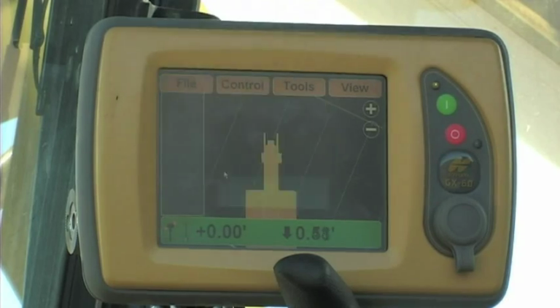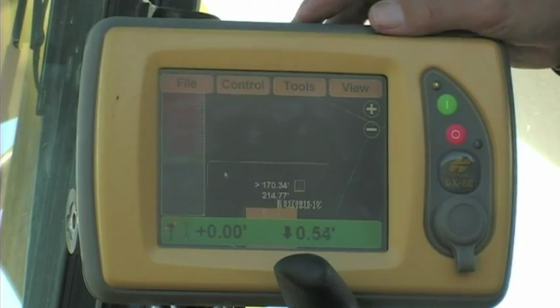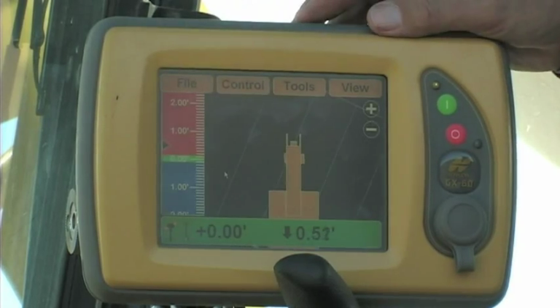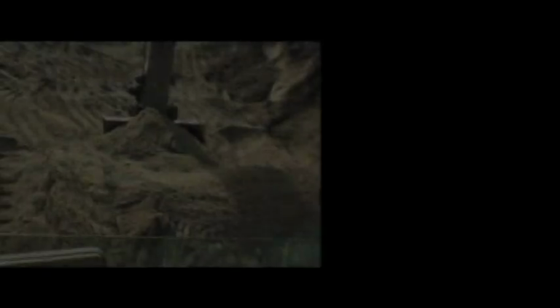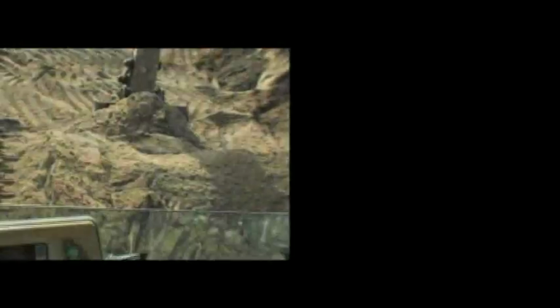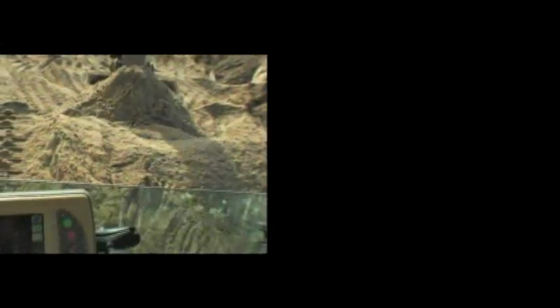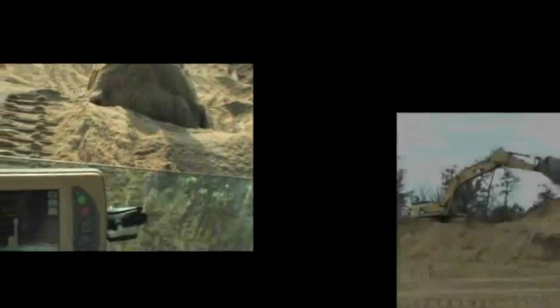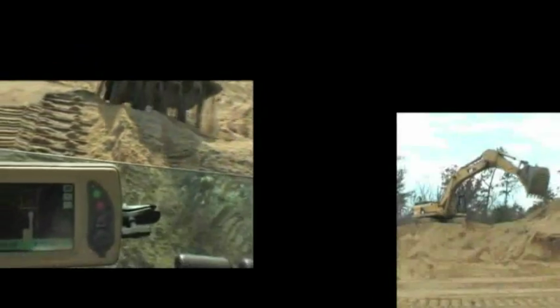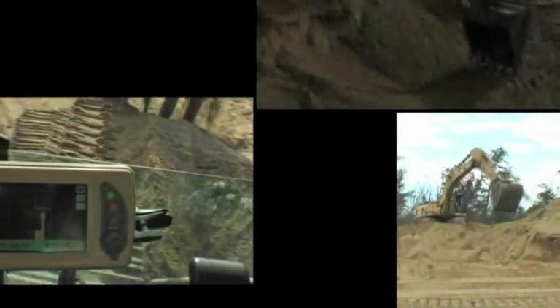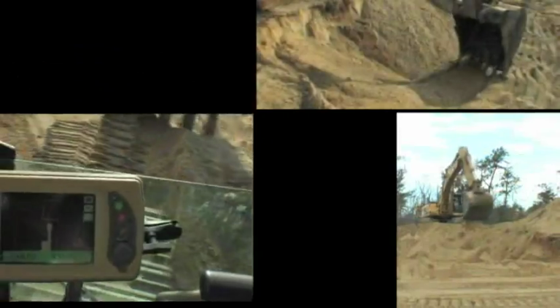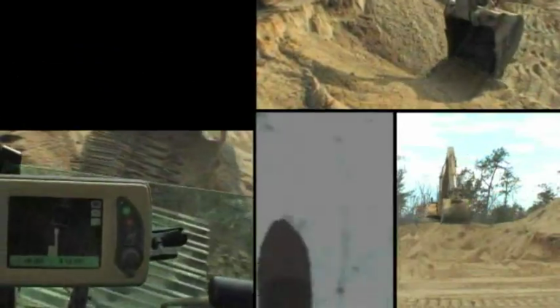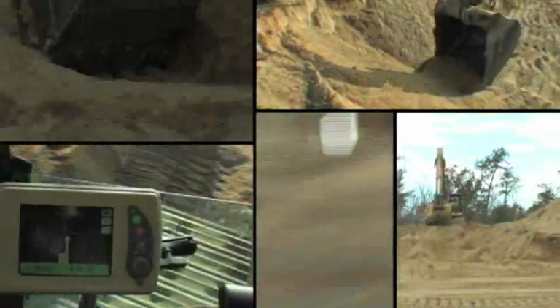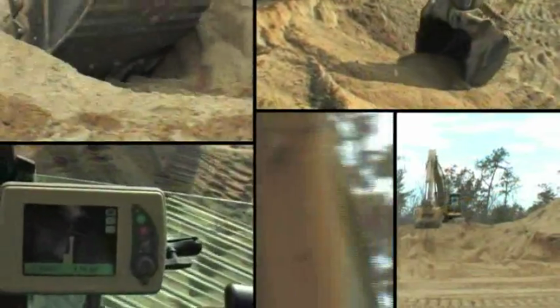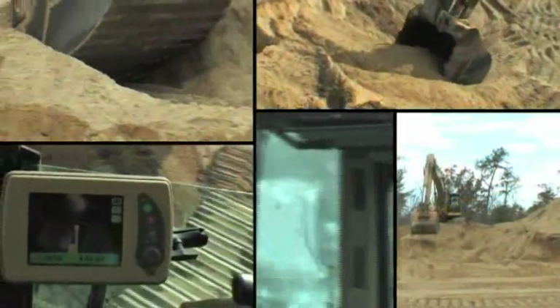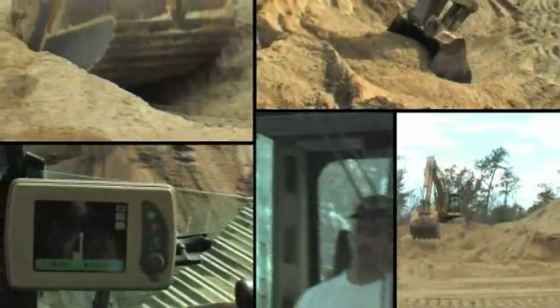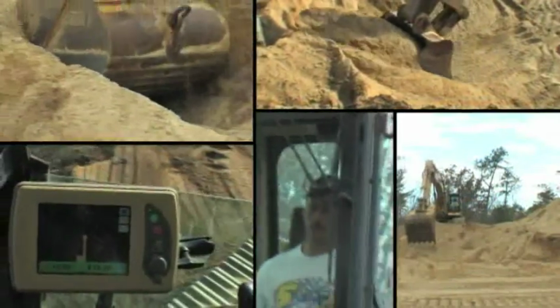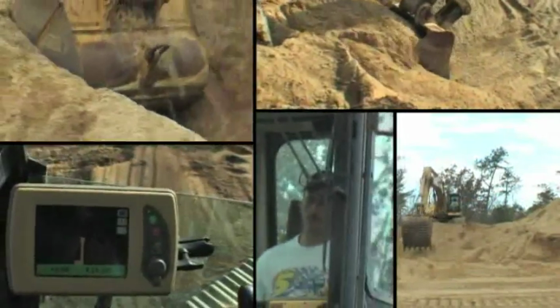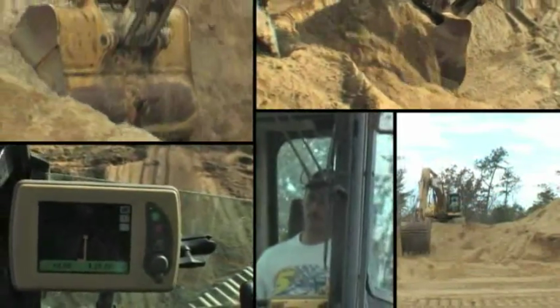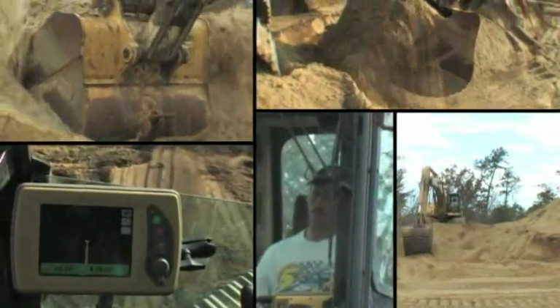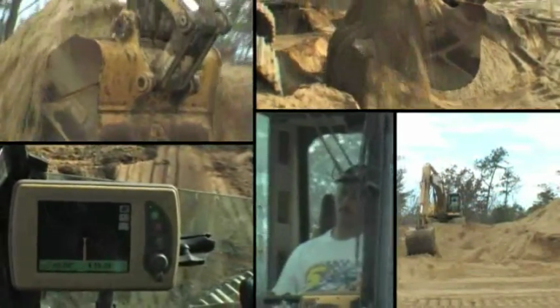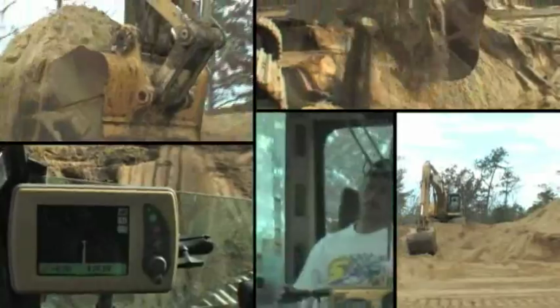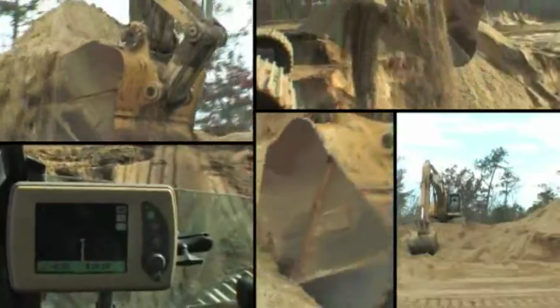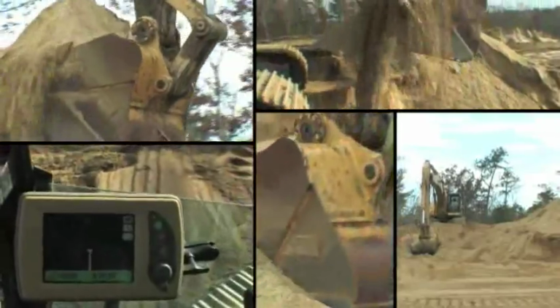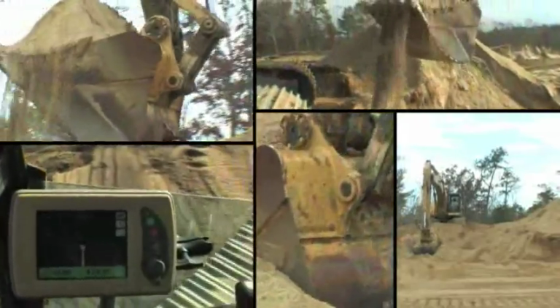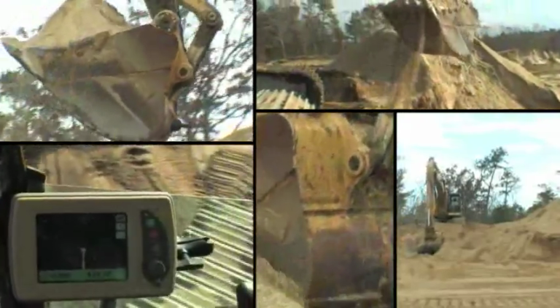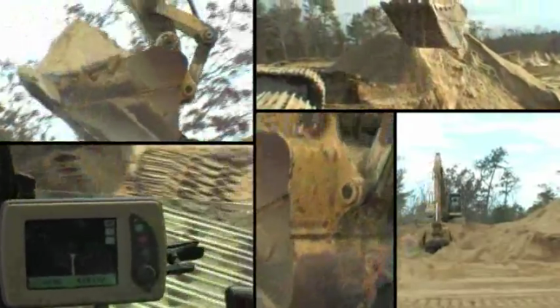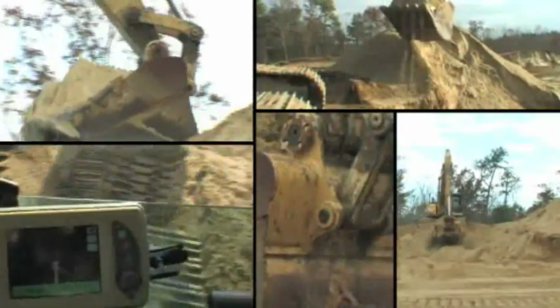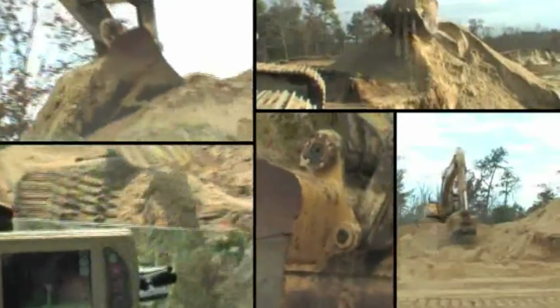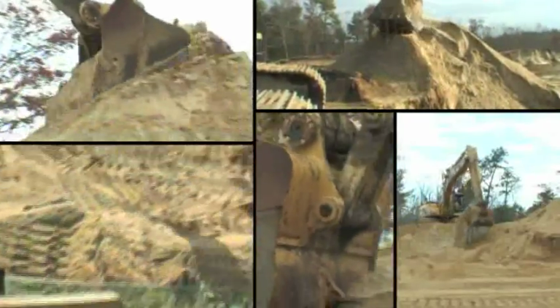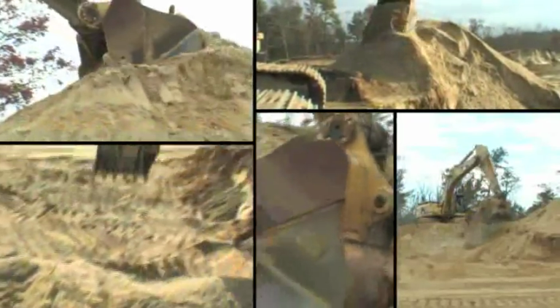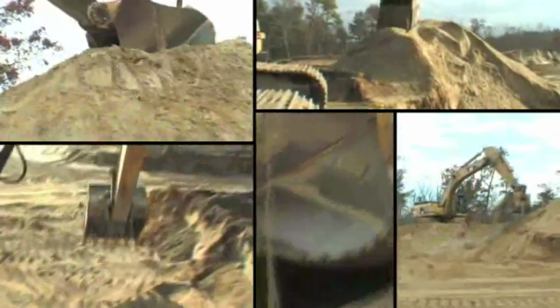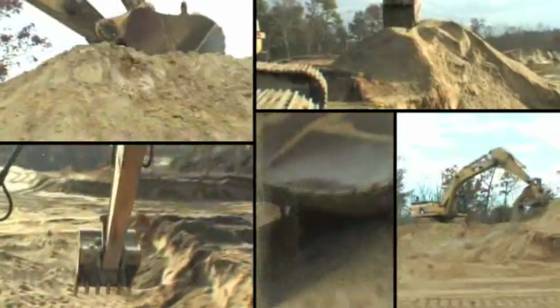The Topcon family of machine automation is designed with interchangeable and upgradable components. Intelligent design and a clear upgrade path transforms our 2D machine control products to 3D quickly and easily.